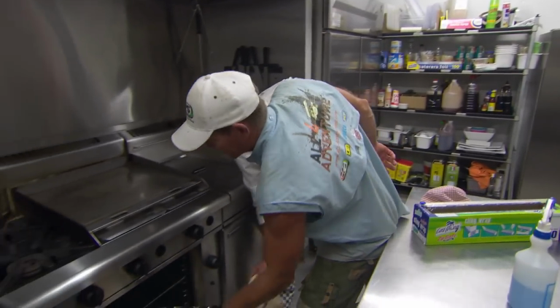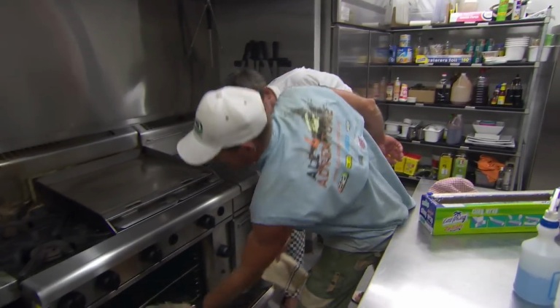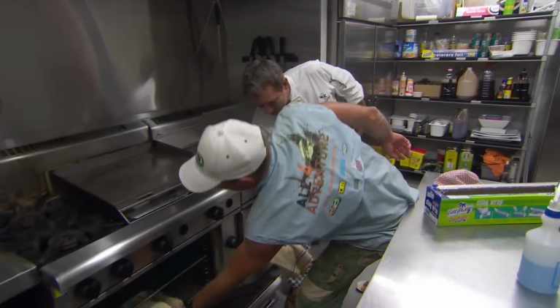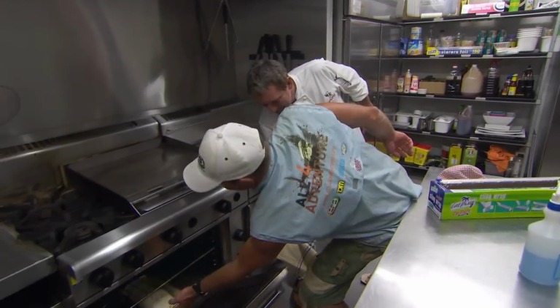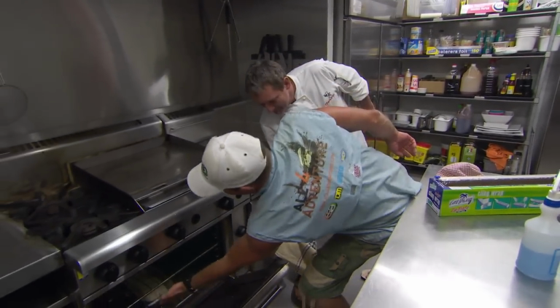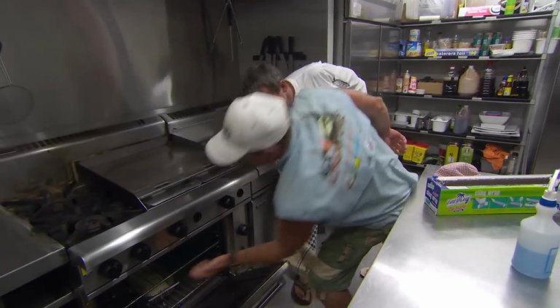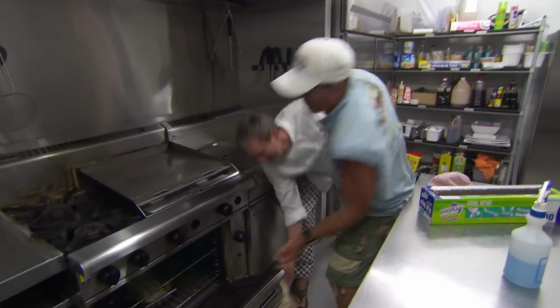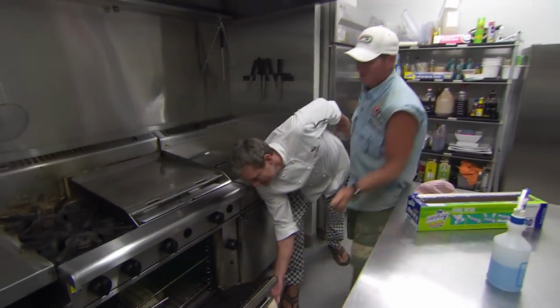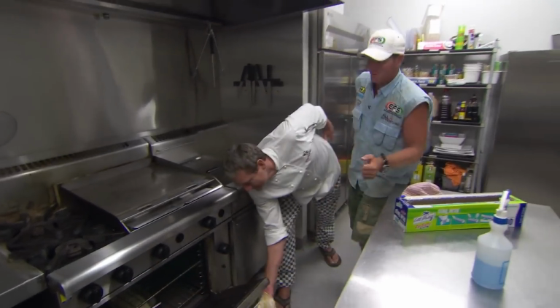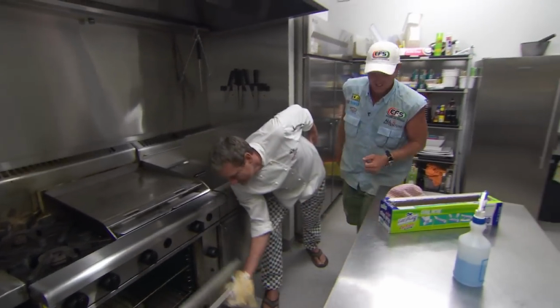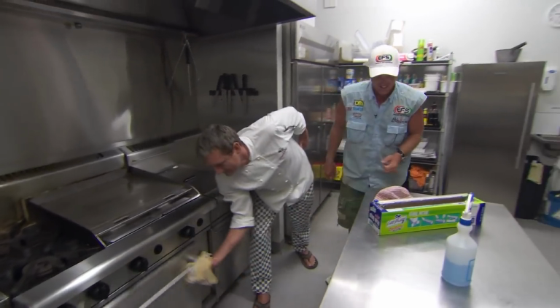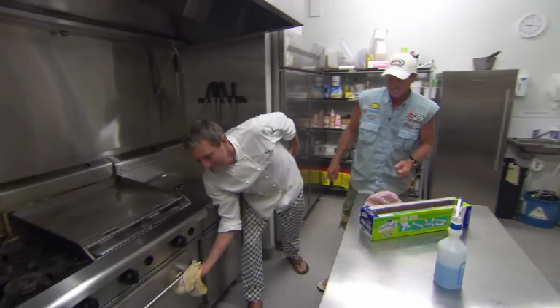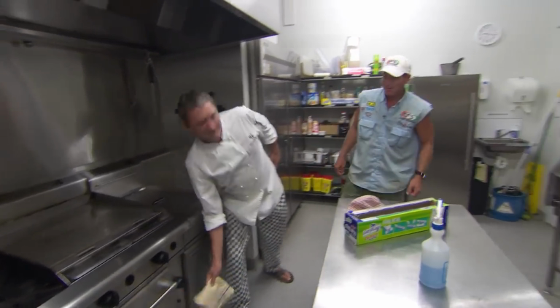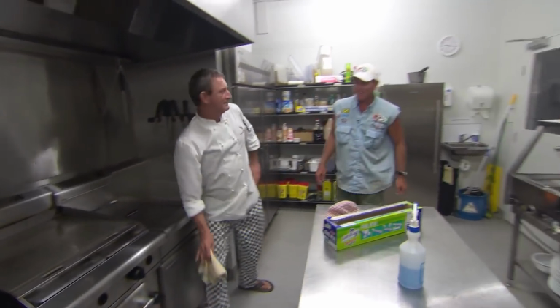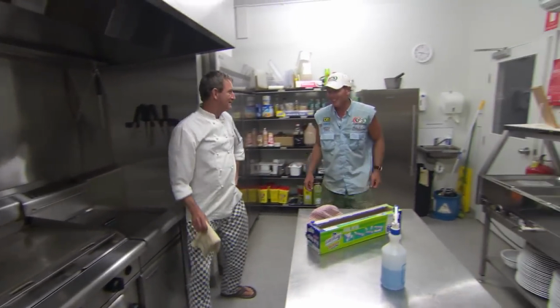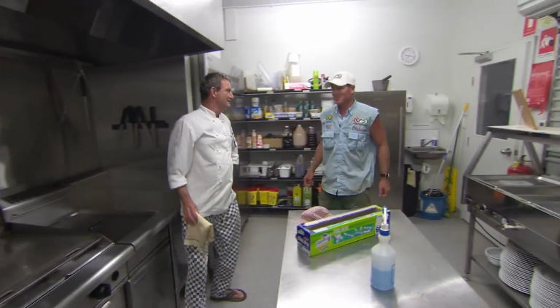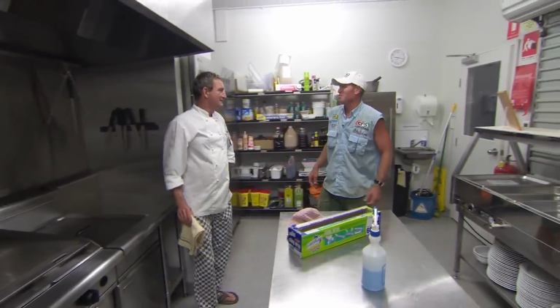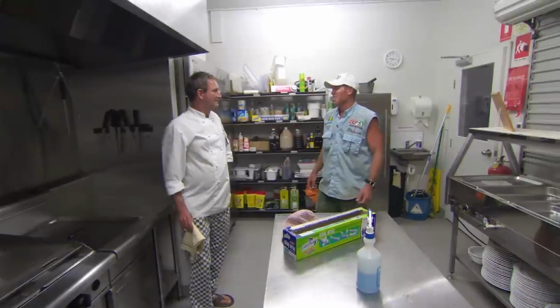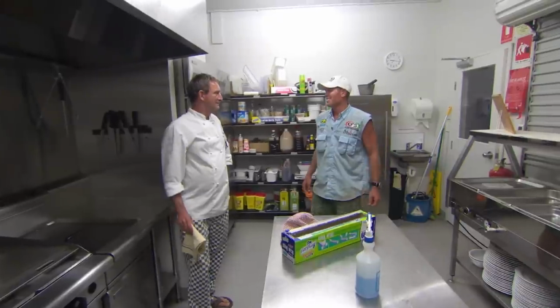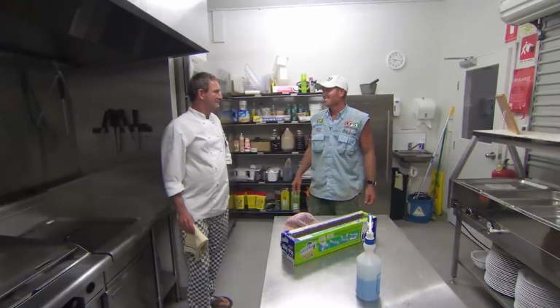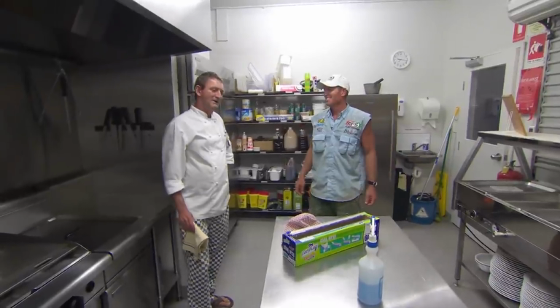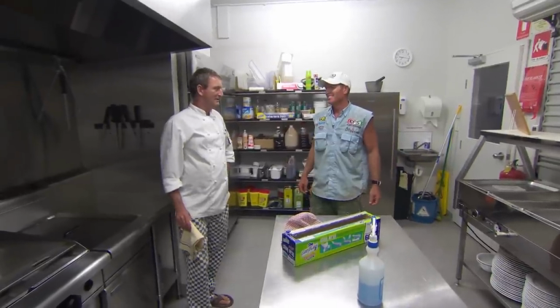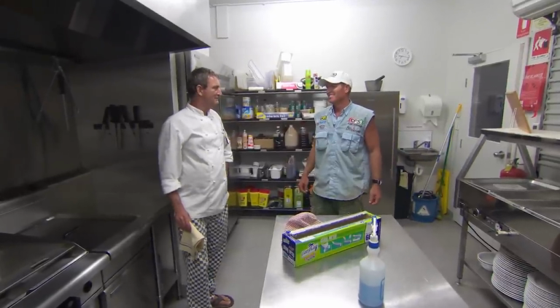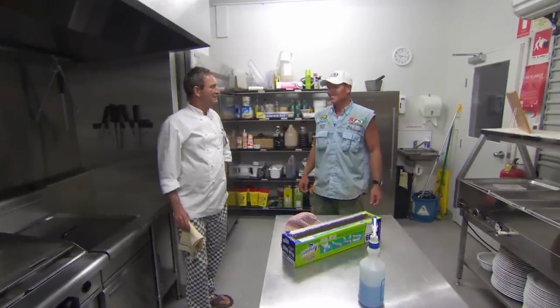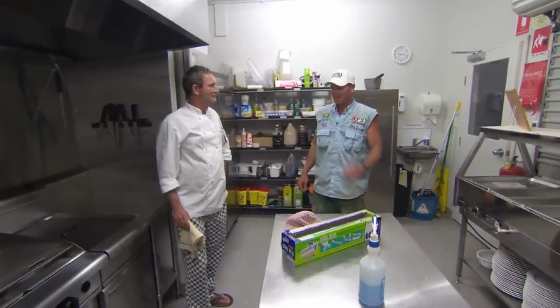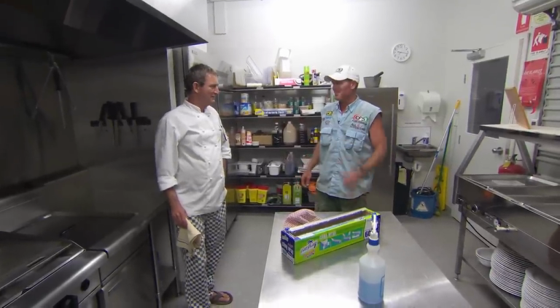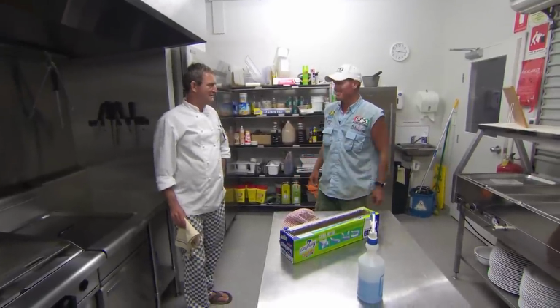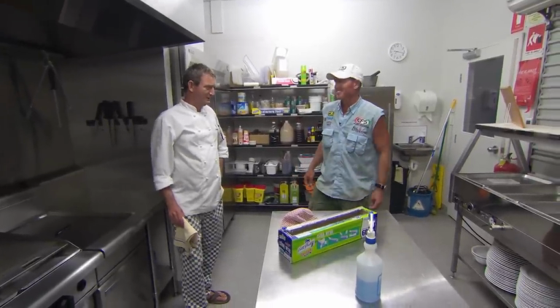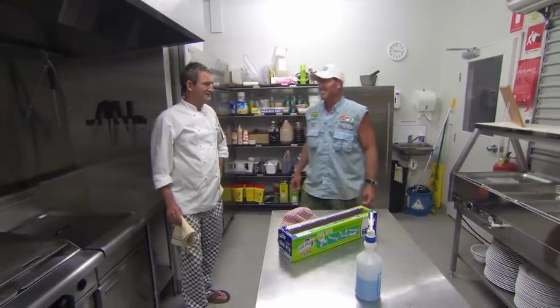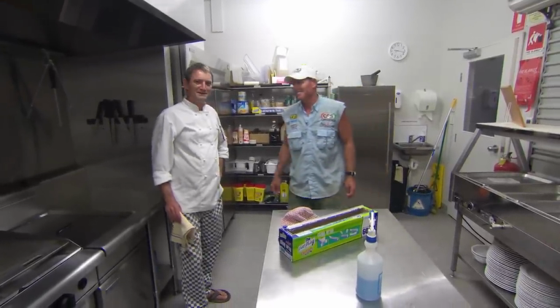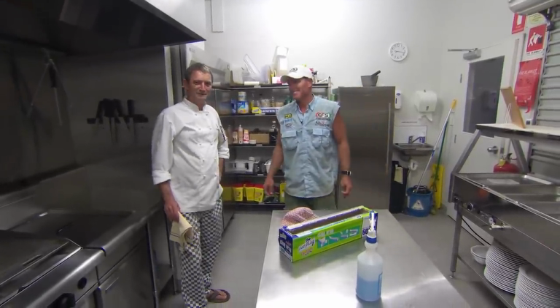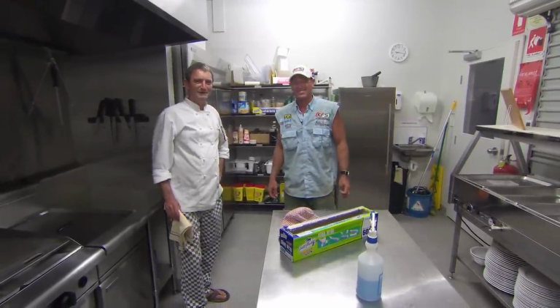I'll just chuck her down the bottom. Beautiful. About 40 minutes — that'll be fine.